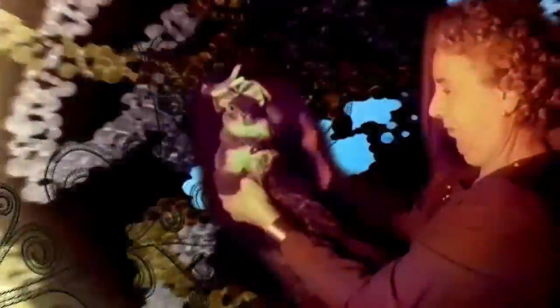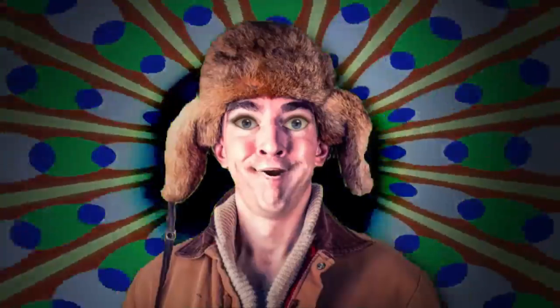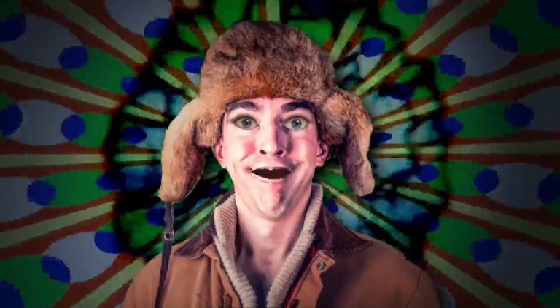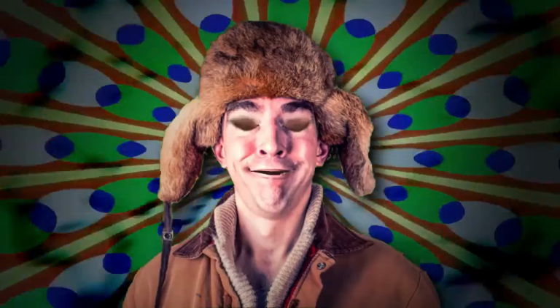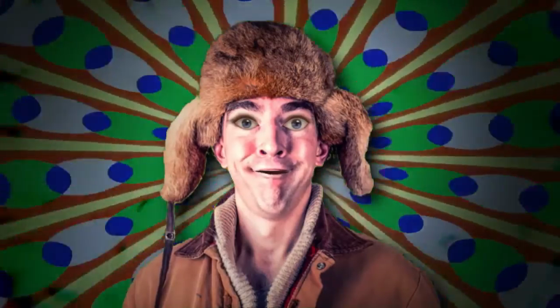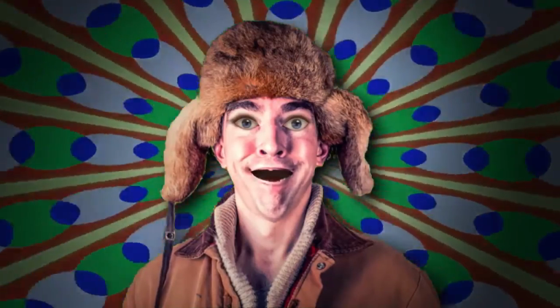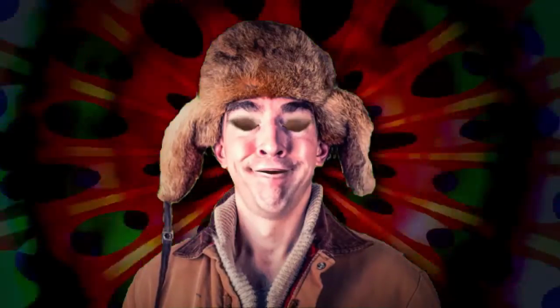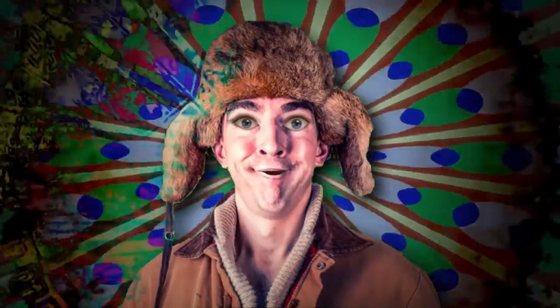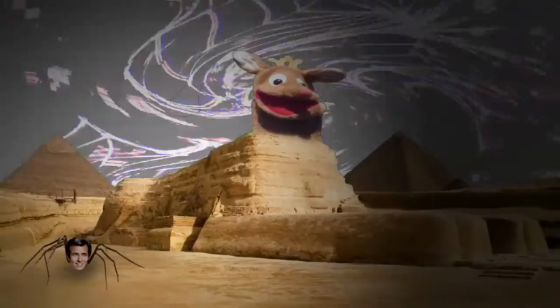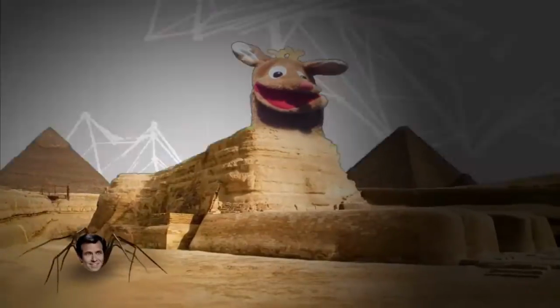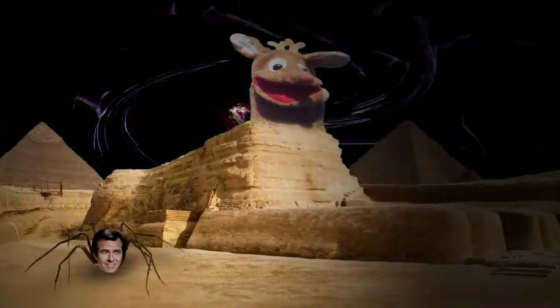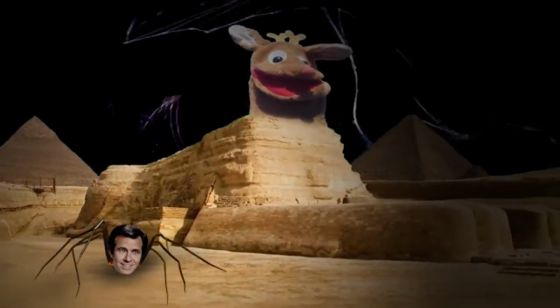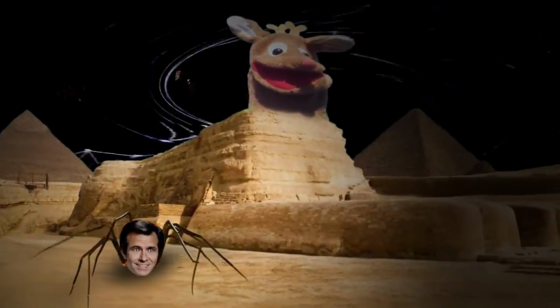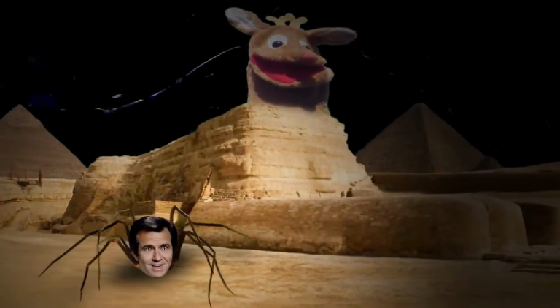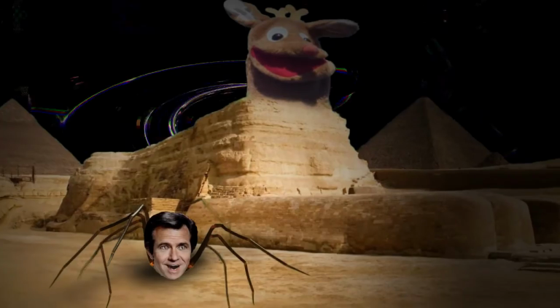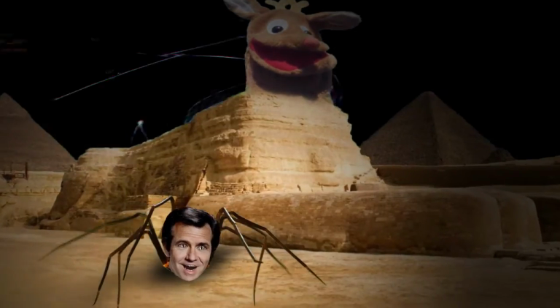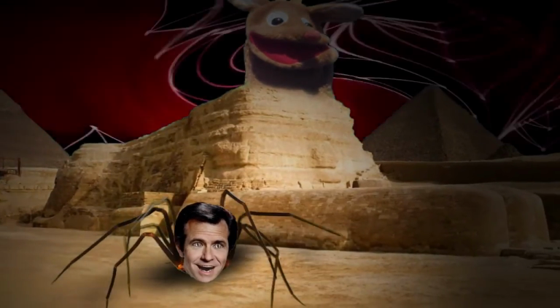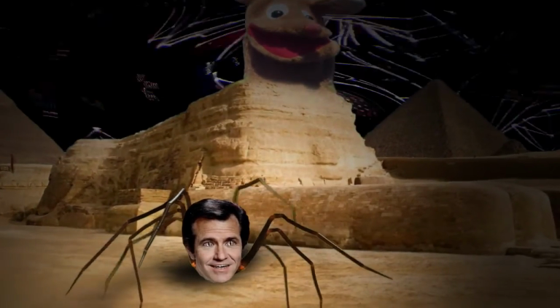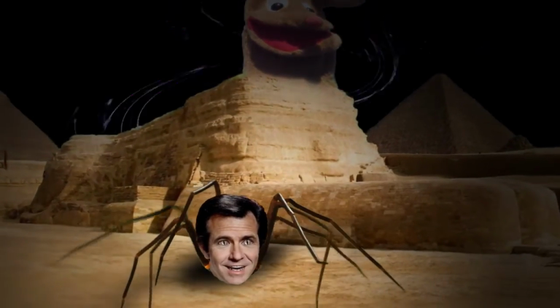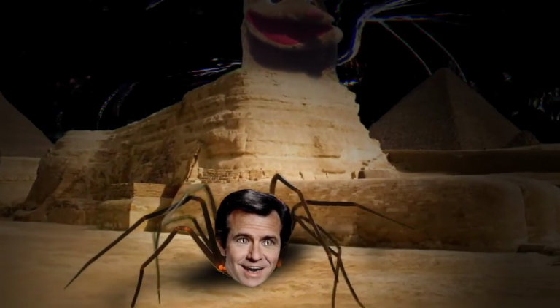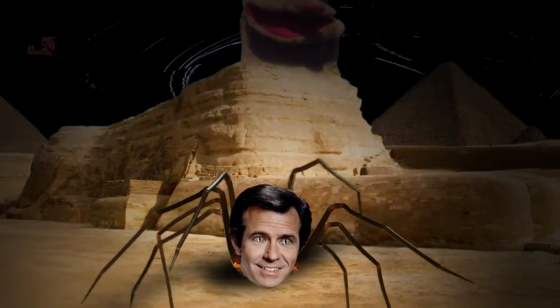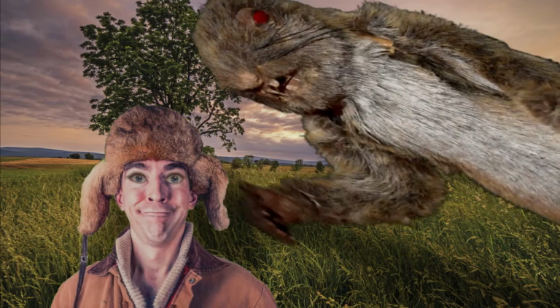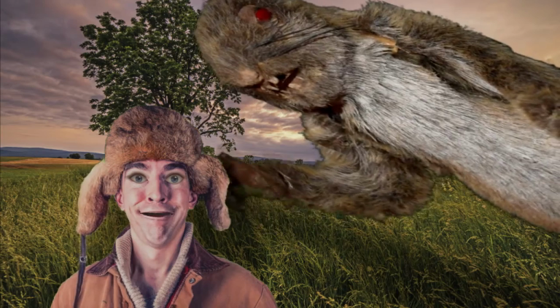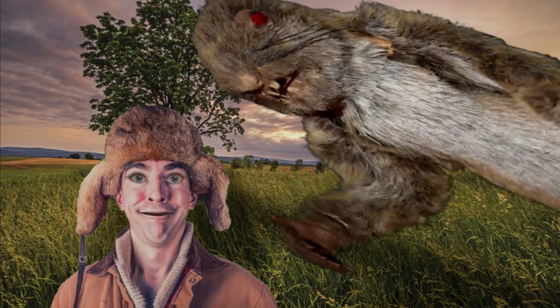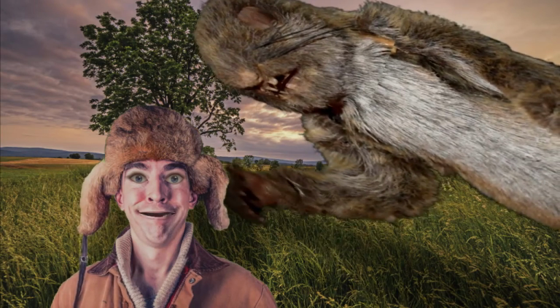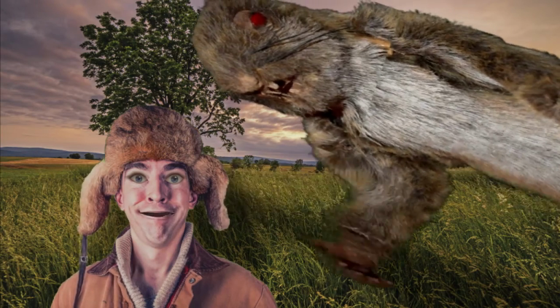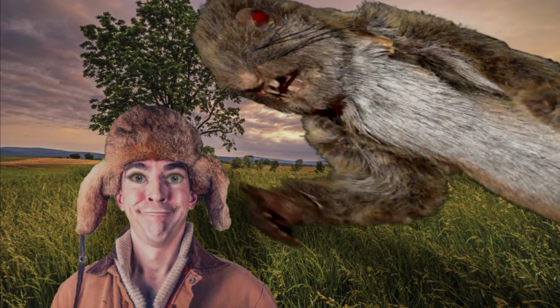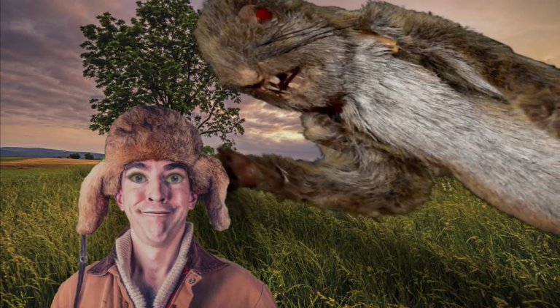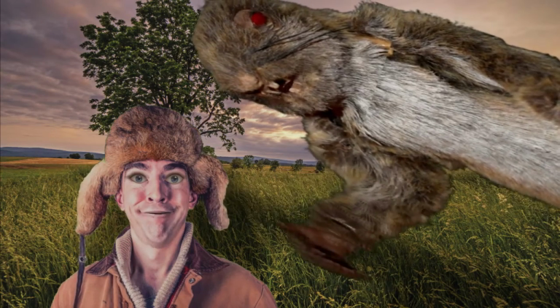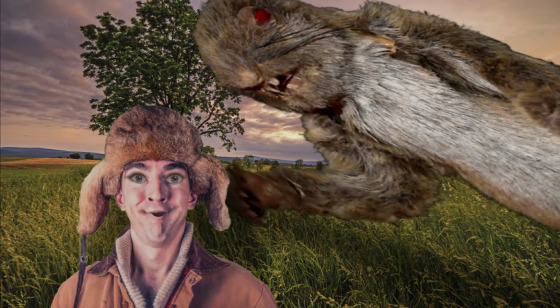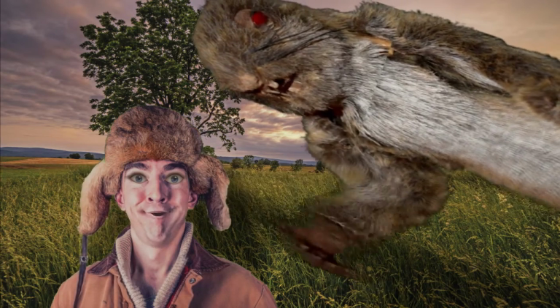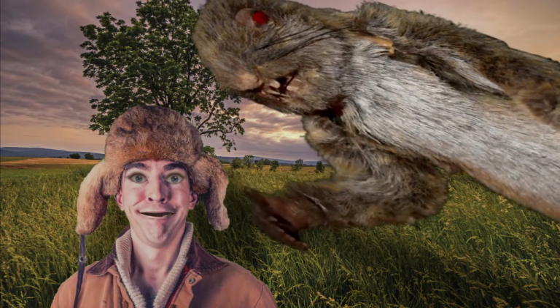The squirrel whistle imitates a distressed cry of a baby squirrel. Squirrels respond by barking and running up and down tree limbs. There's been several cases when I've made my call and had squirrels right over my head.